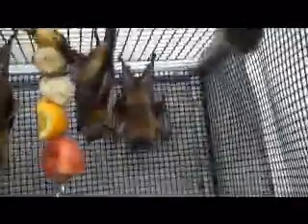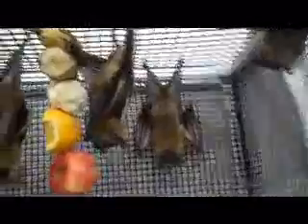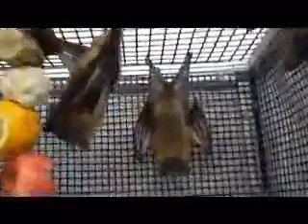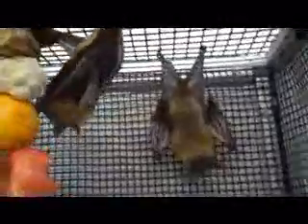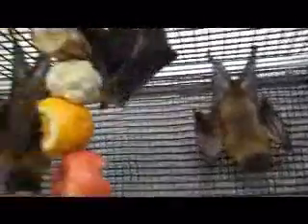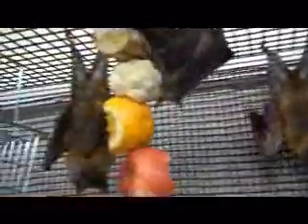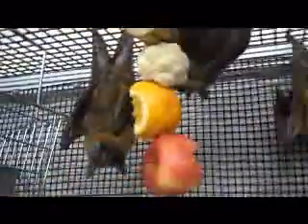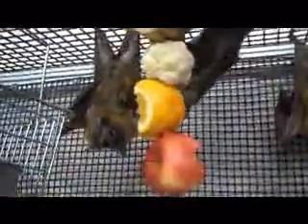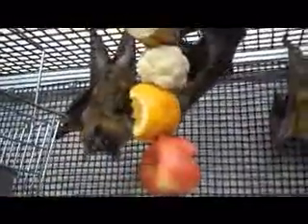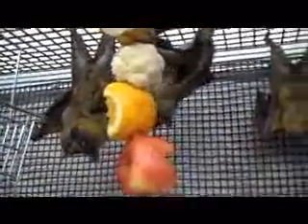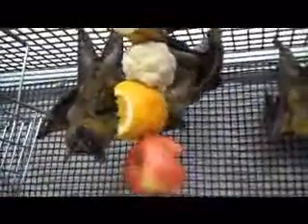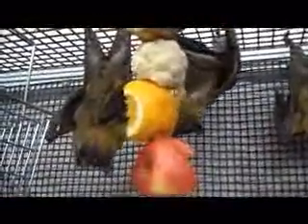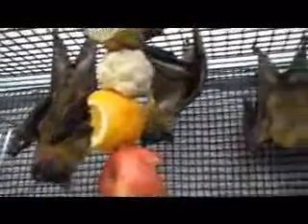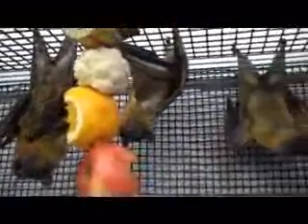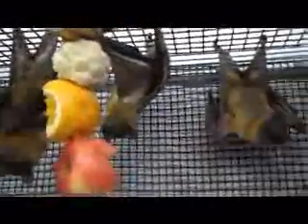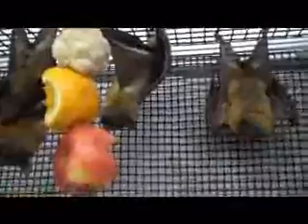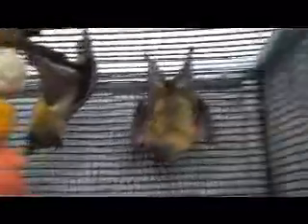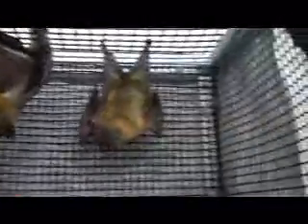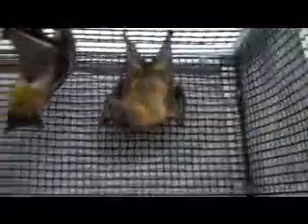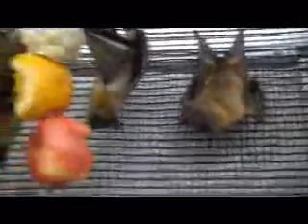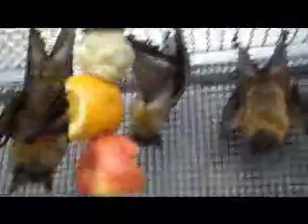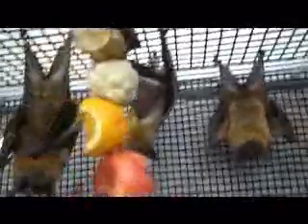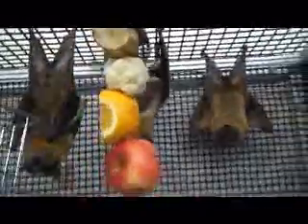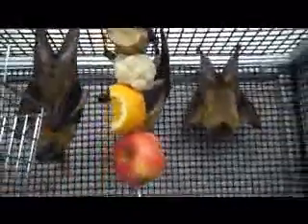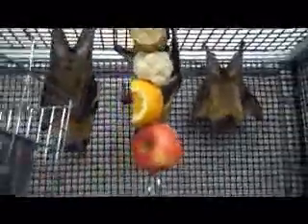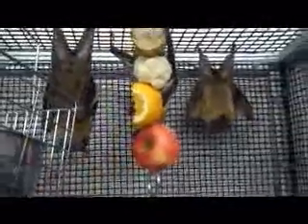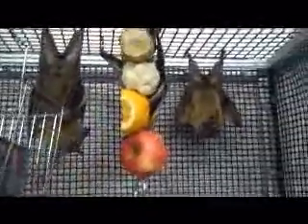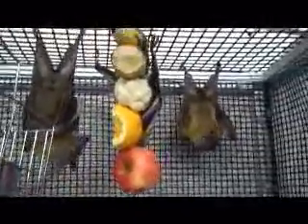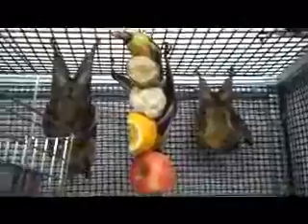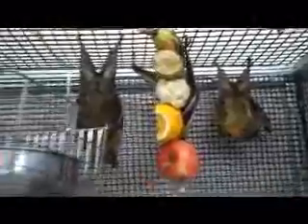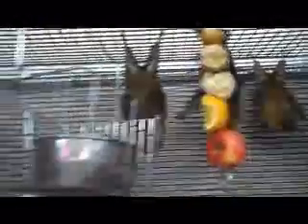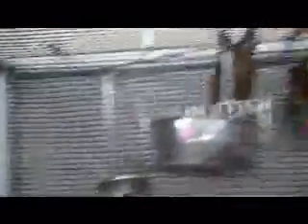Right here we have a group of female straw-colored fruit bats and they are actually quite interested in the camera, but of course they may be a little bit more interested in the skewer of food that they have right here.